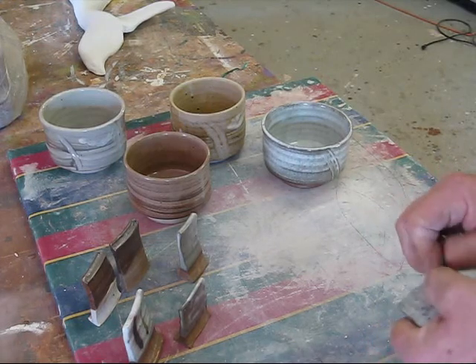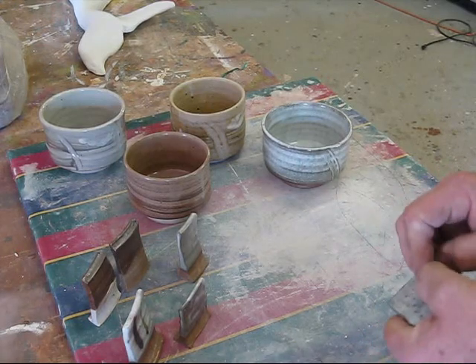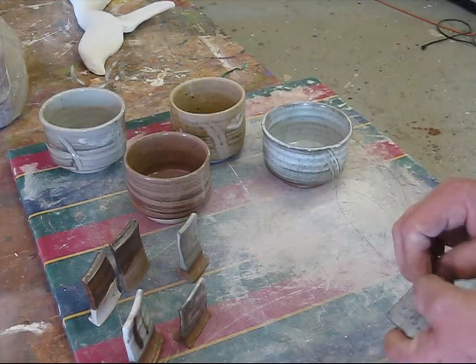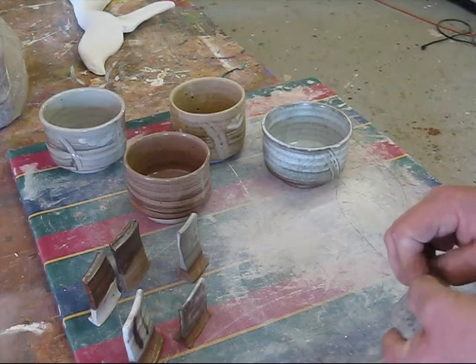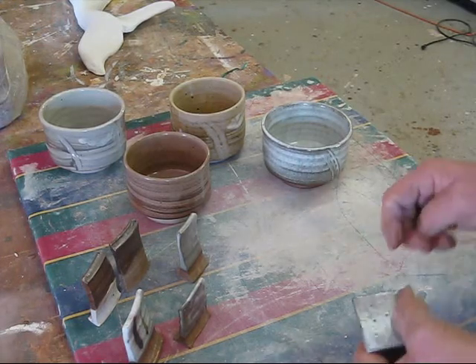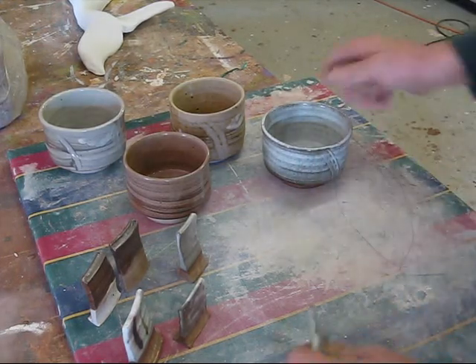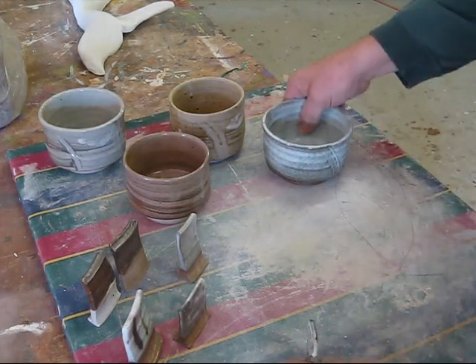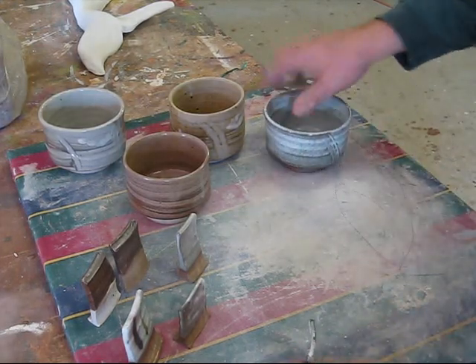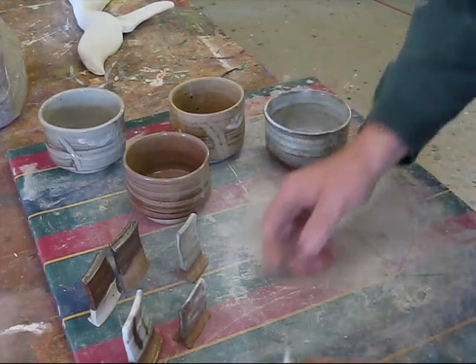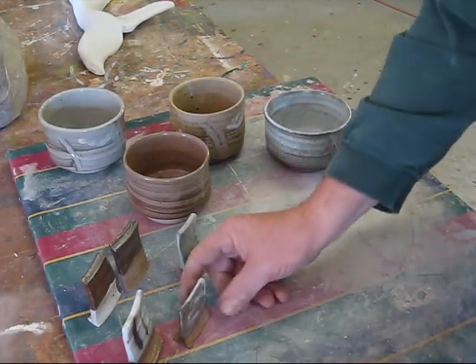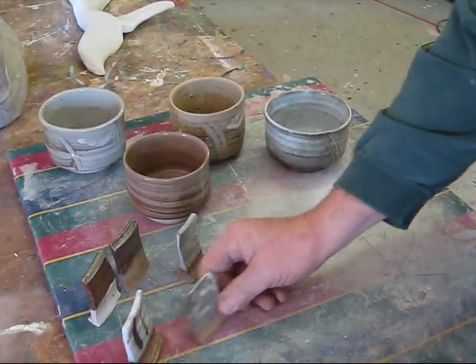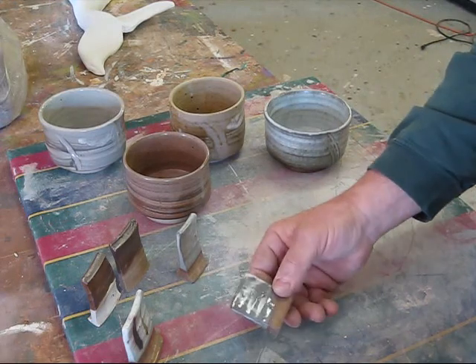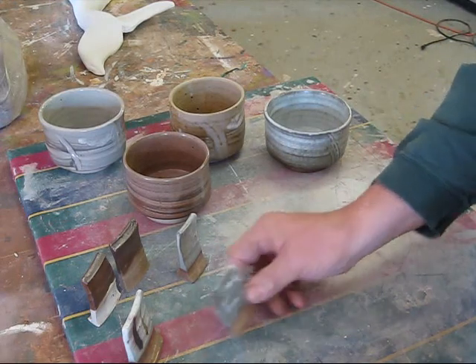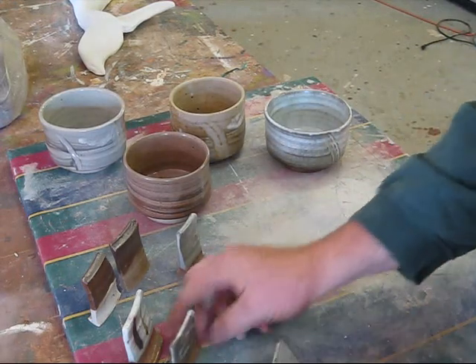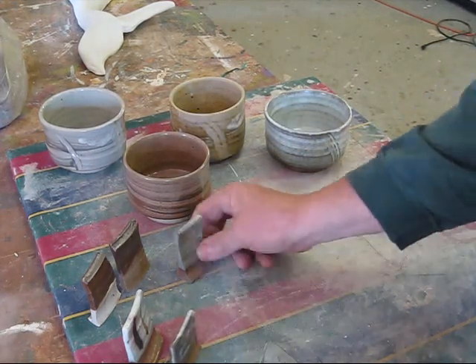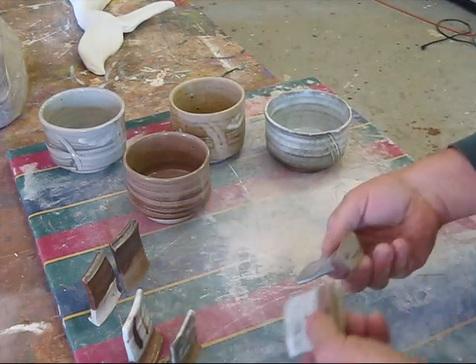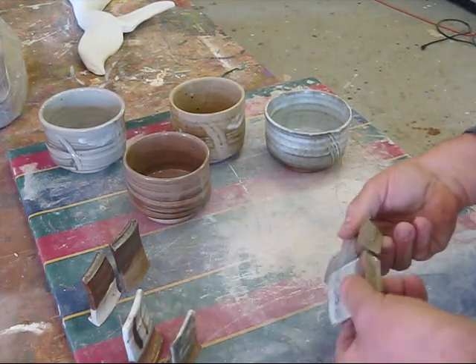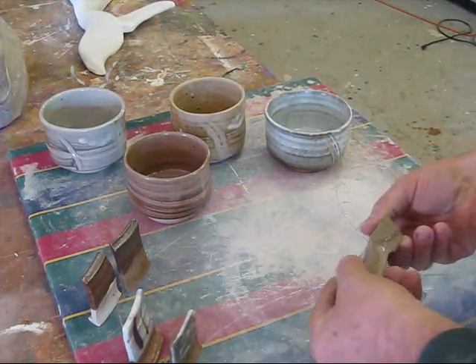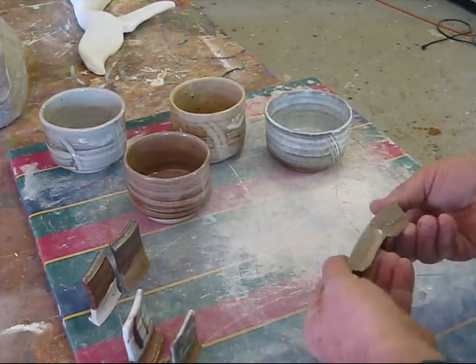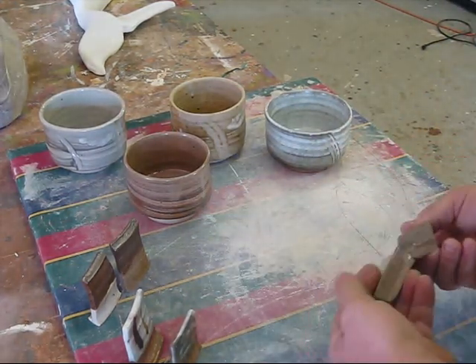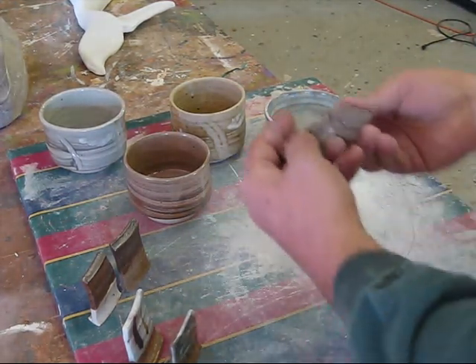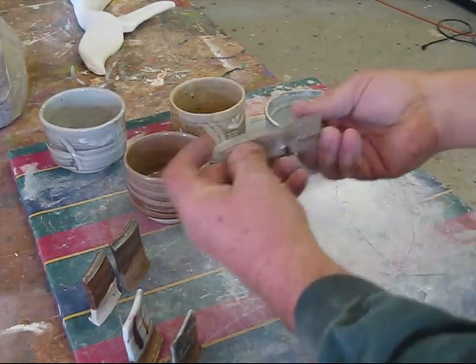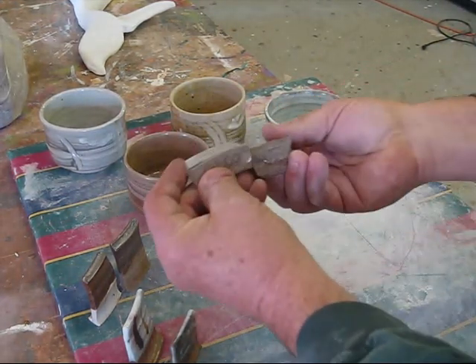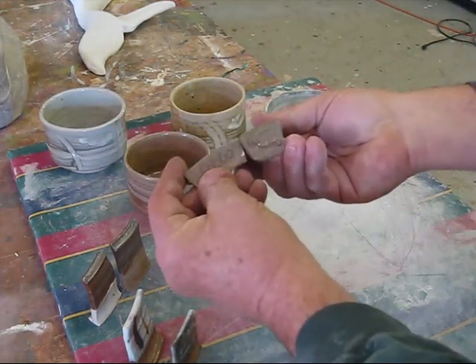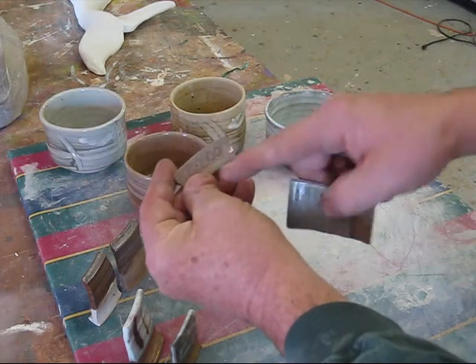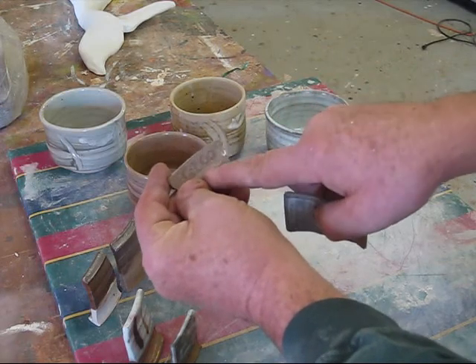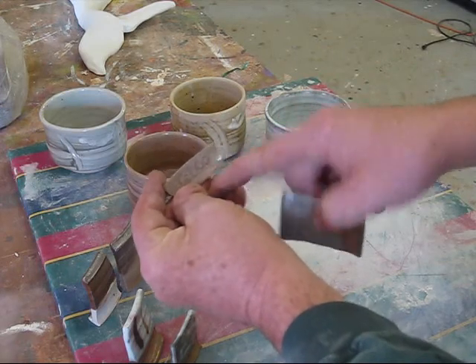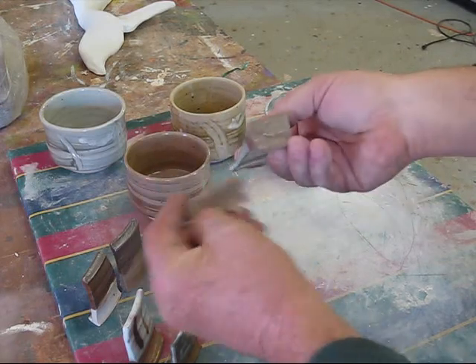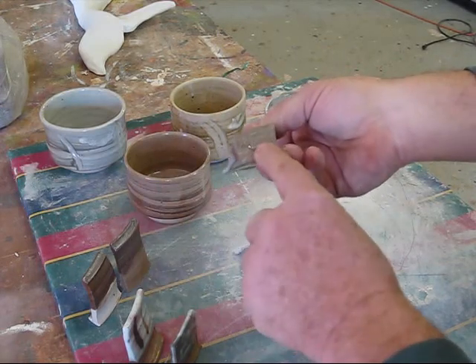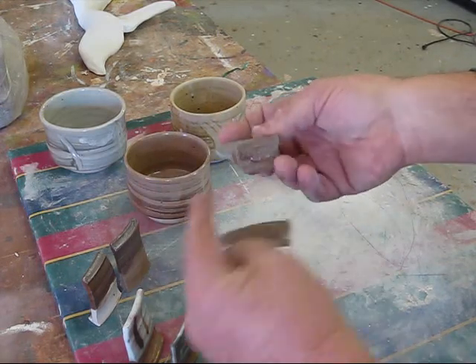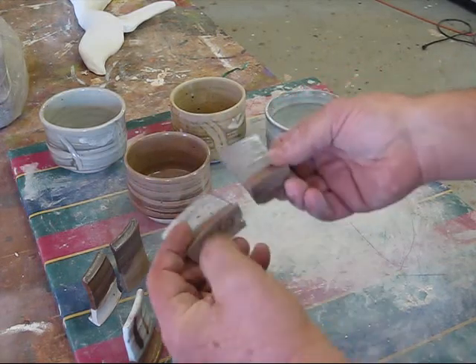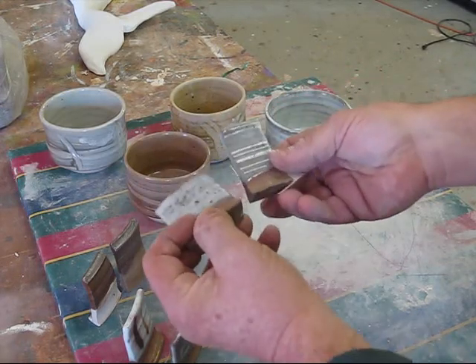So I wanted to see if there was a difference. I did some firing, I did some test tiles. This is the same clay. One of them is the G200.